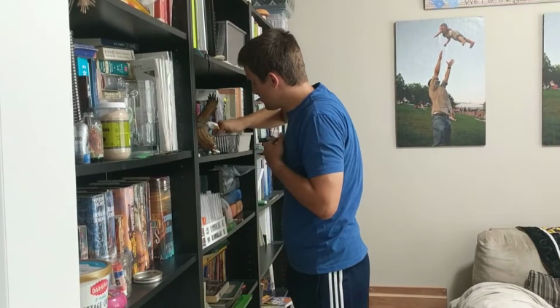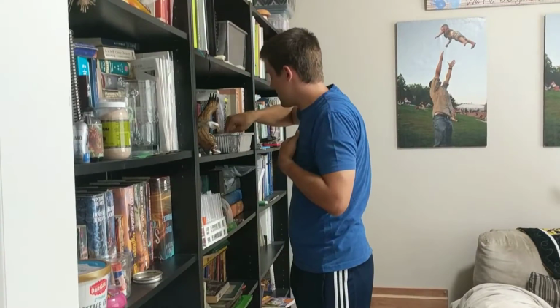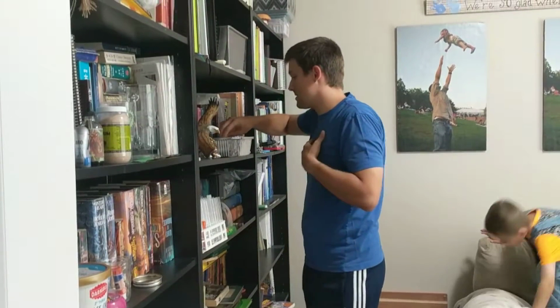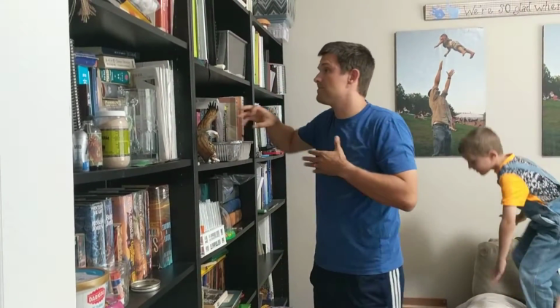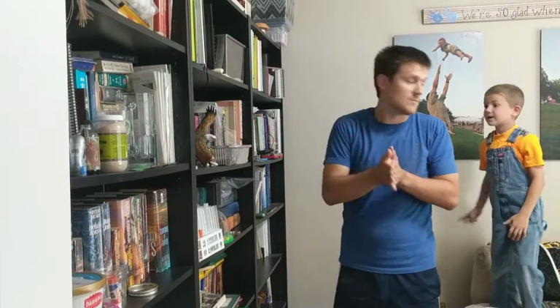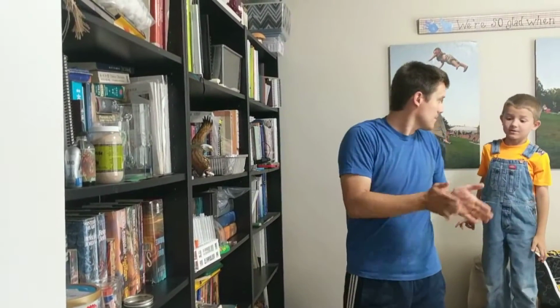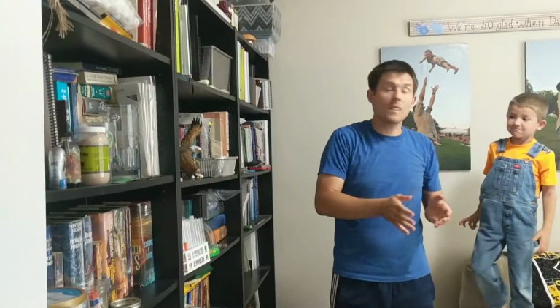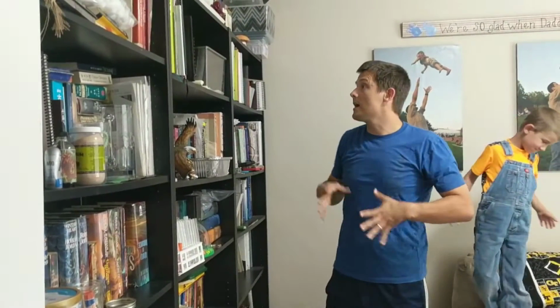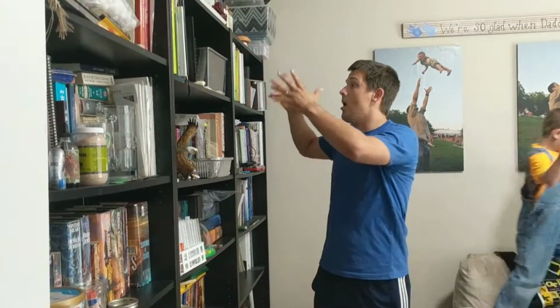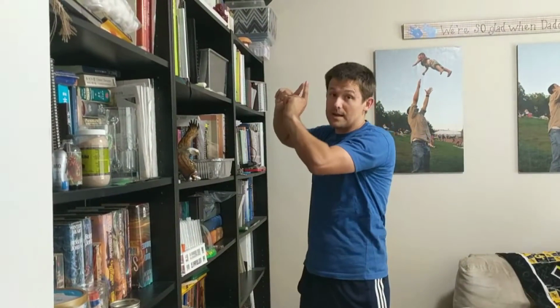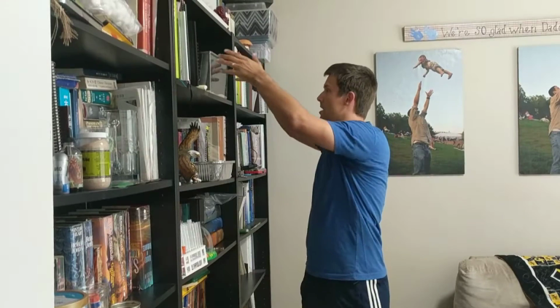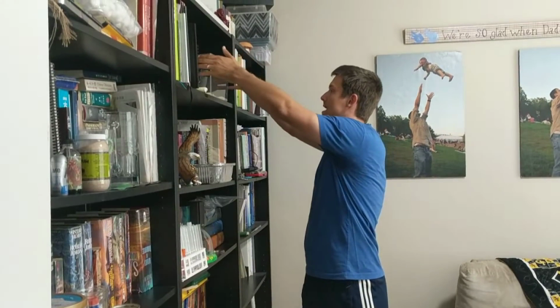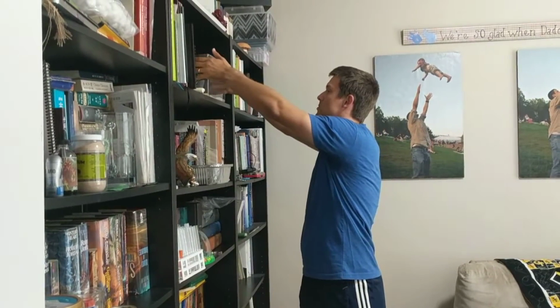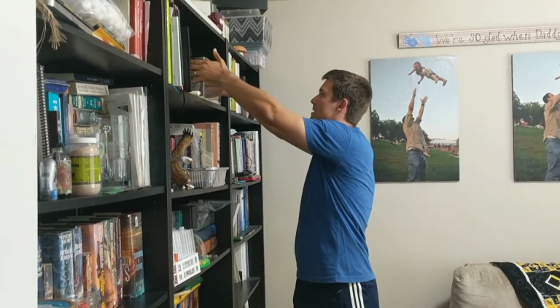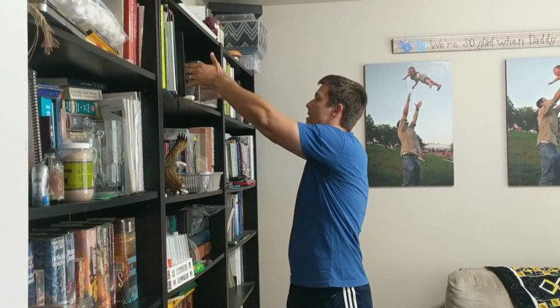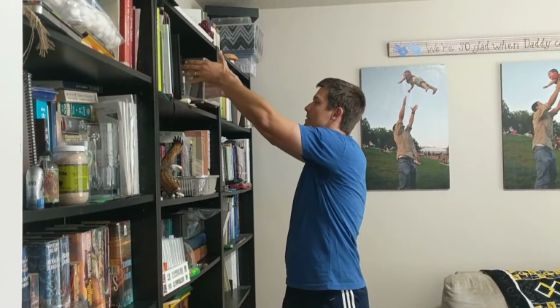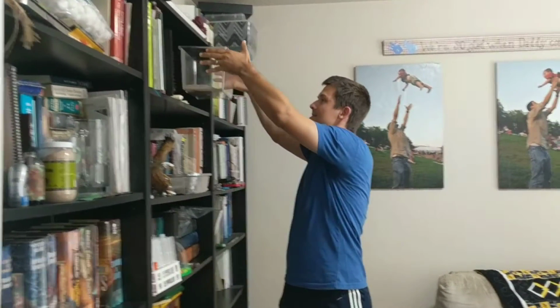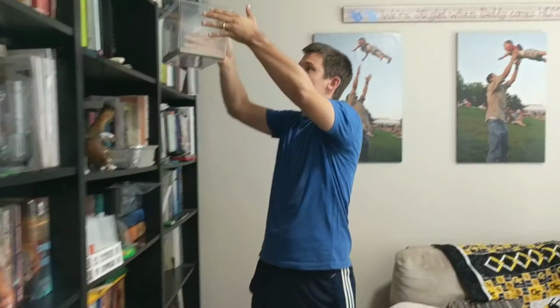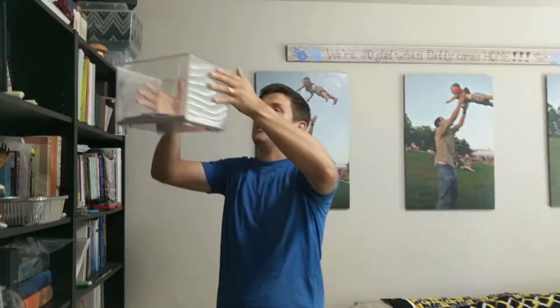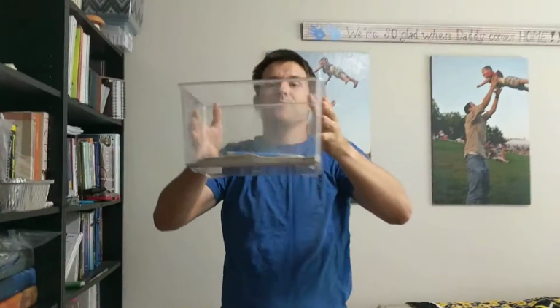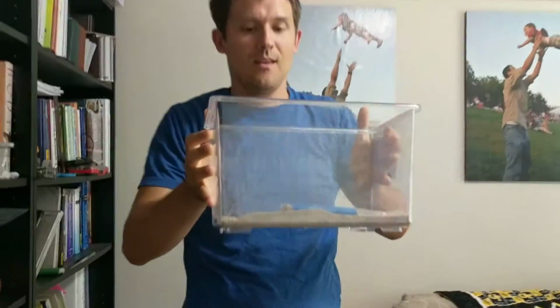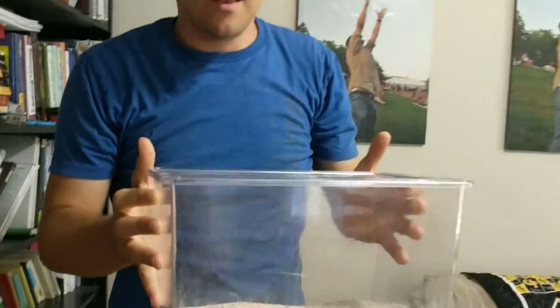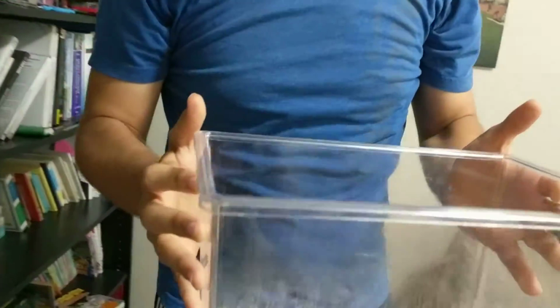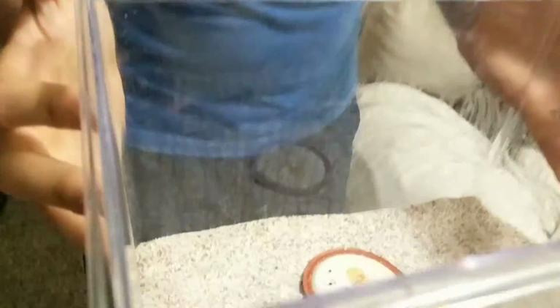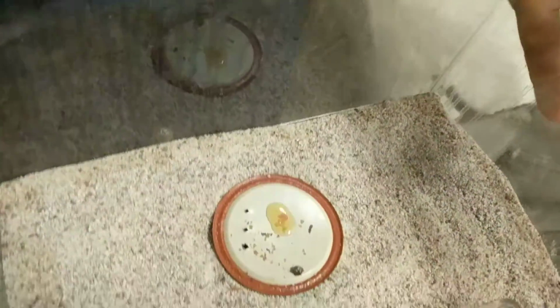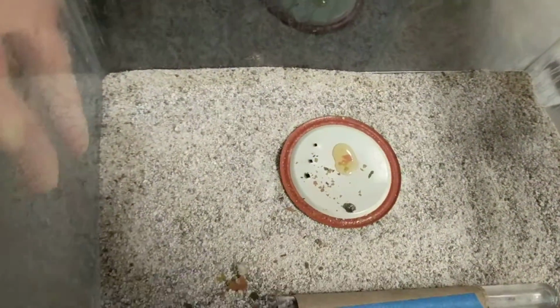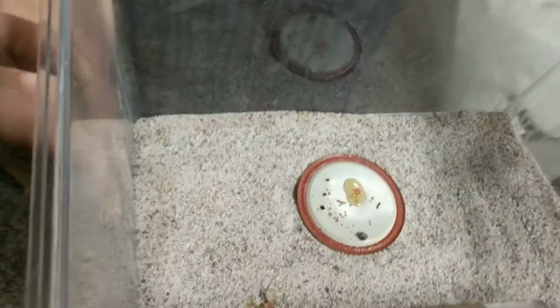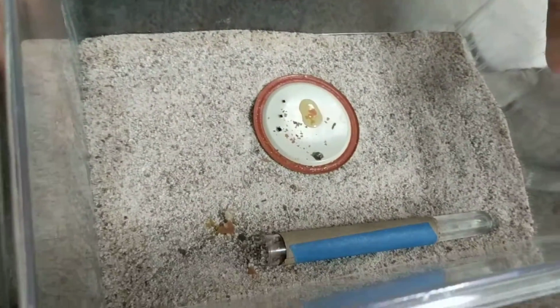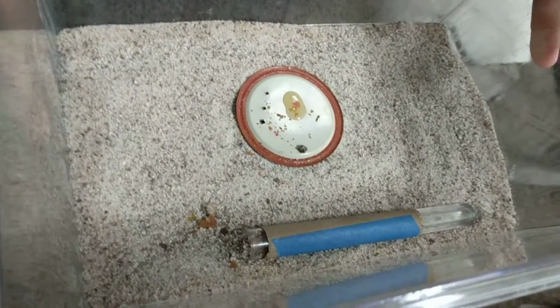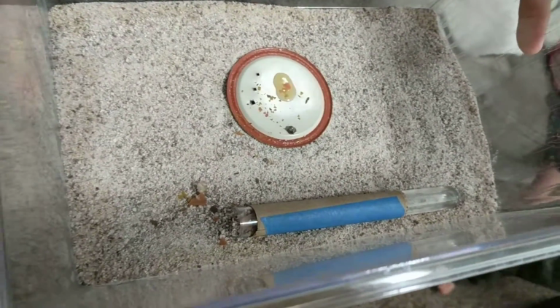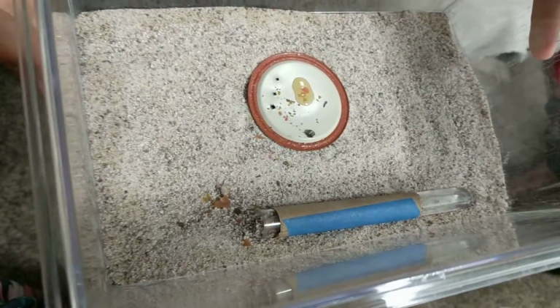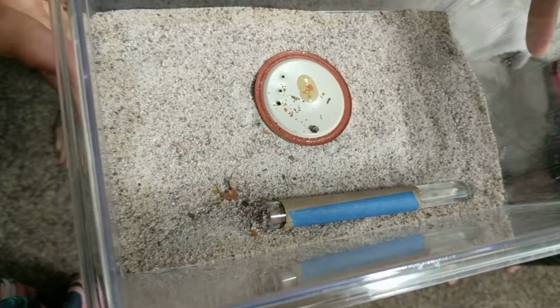Next up is our Camponotus — our big Camponotus that actually has a worker. He's got a little honey and a squished bug too.